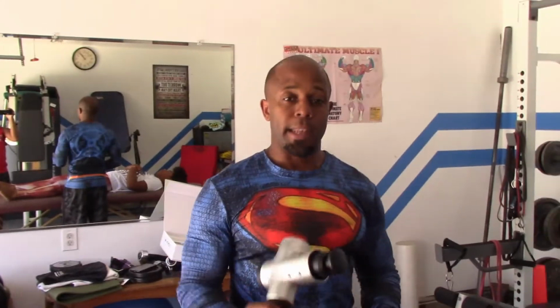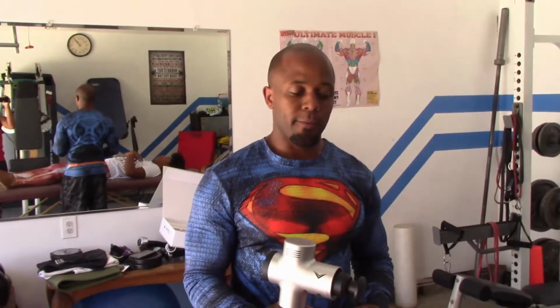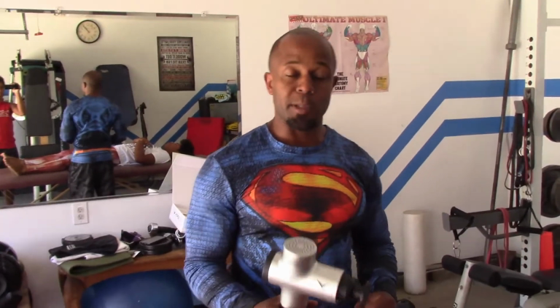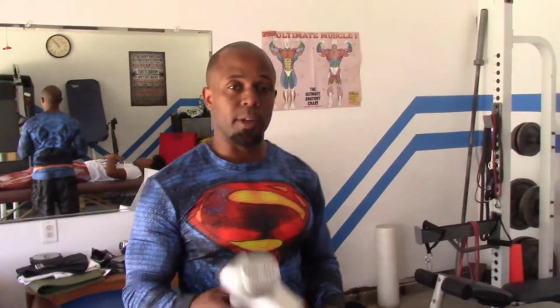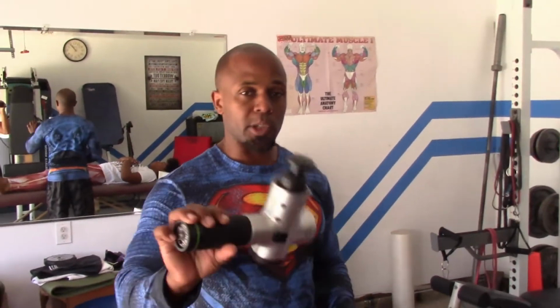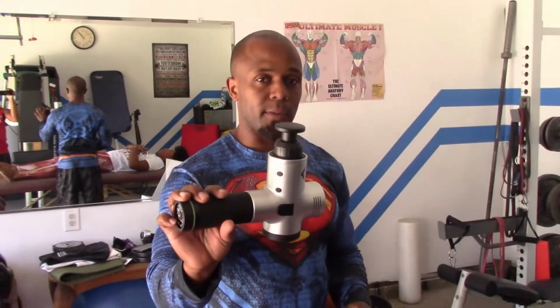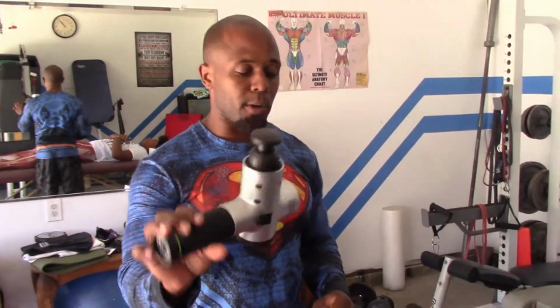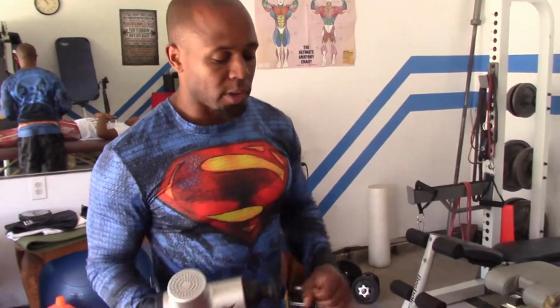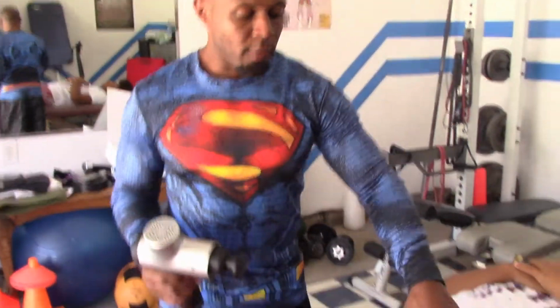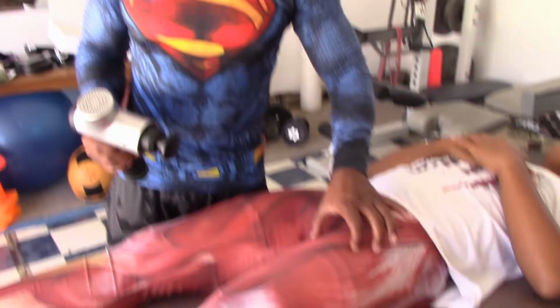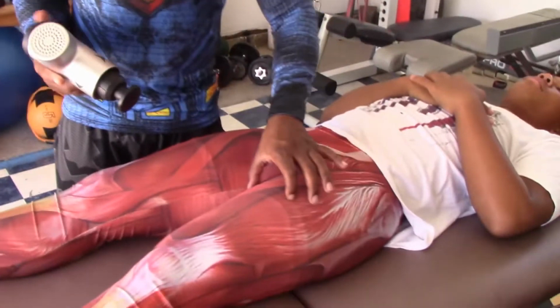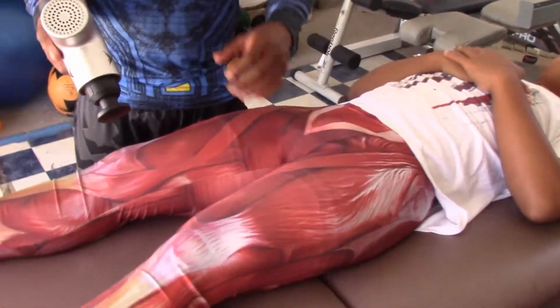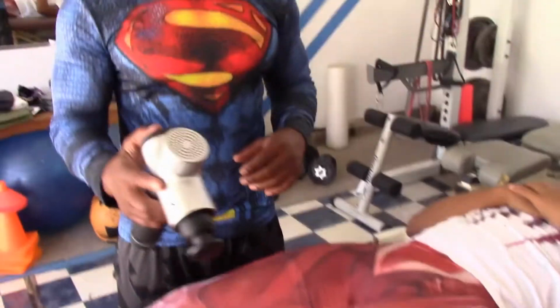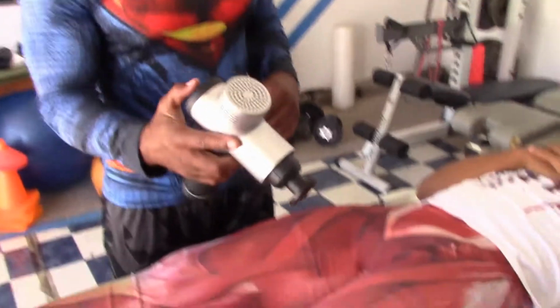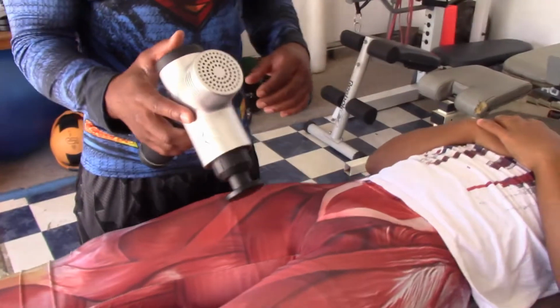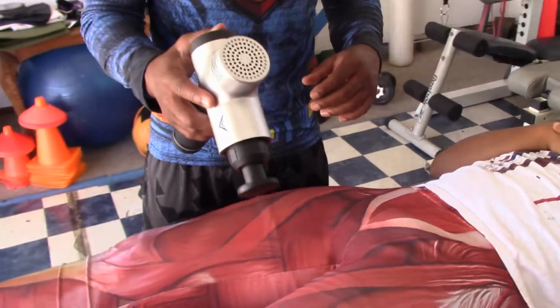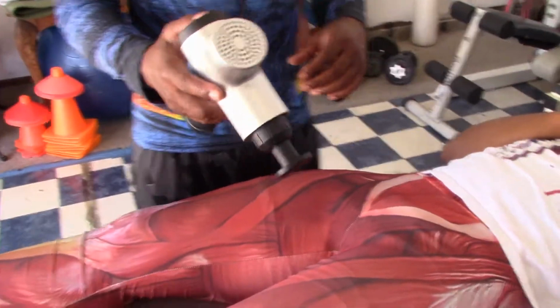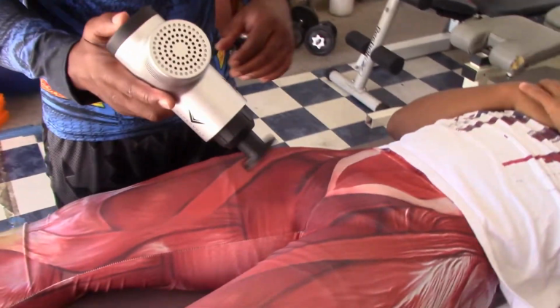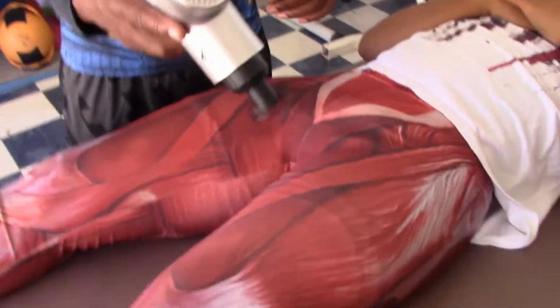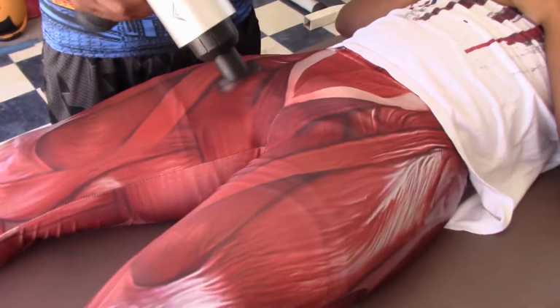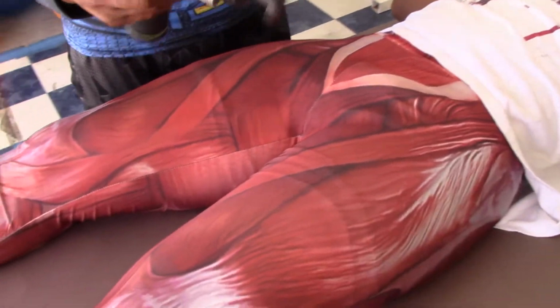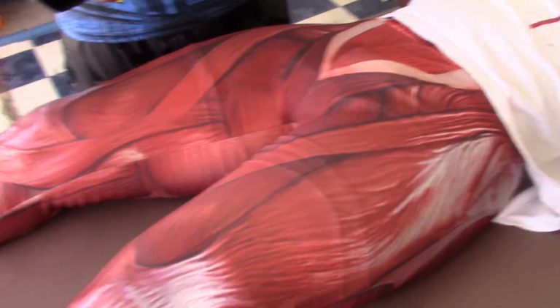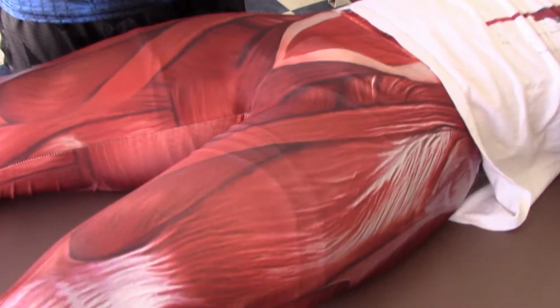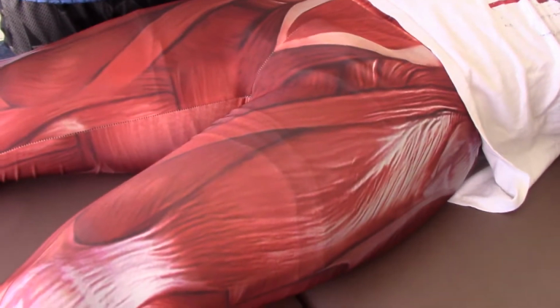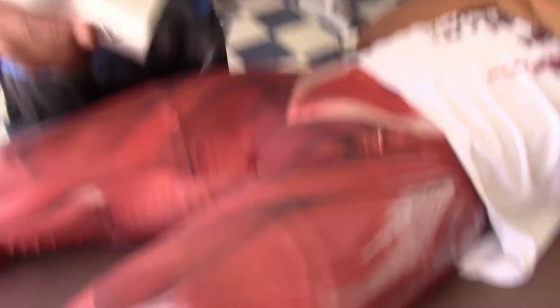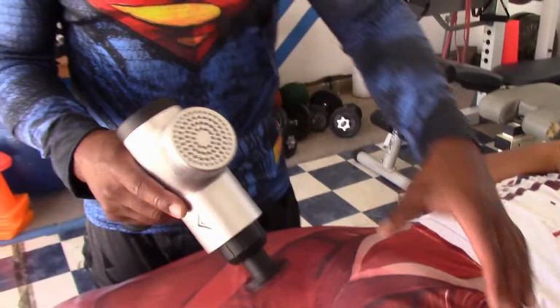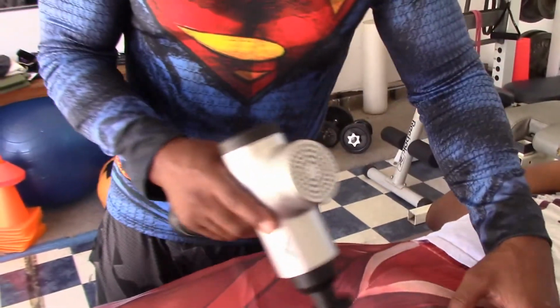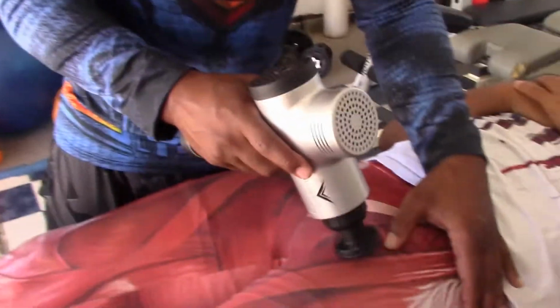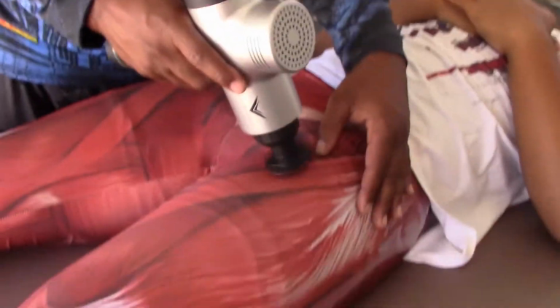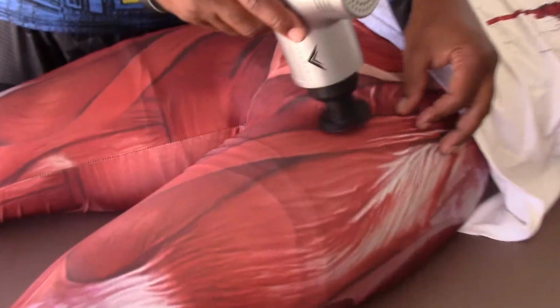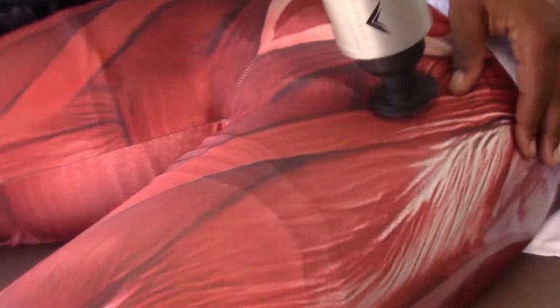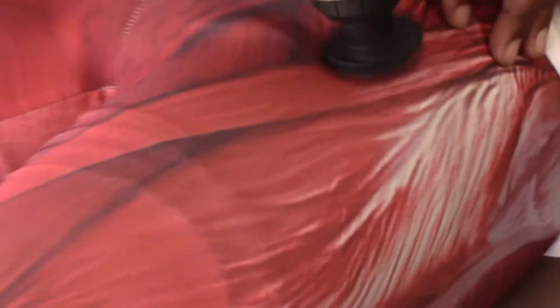Now that I've opened up his blood flow, I'm going to switch to the flatter one so I can get more of a bigger surface area as I go over his muscles. I really want to dig in there, so I'm going to go to the second speed right here and go over the exact same spots I went over earlier.